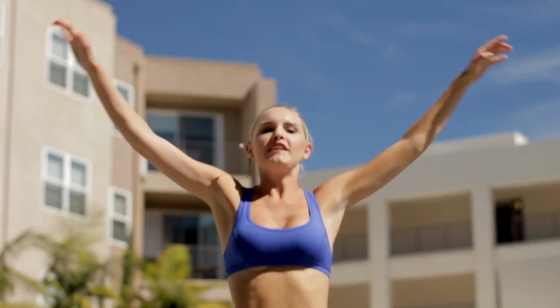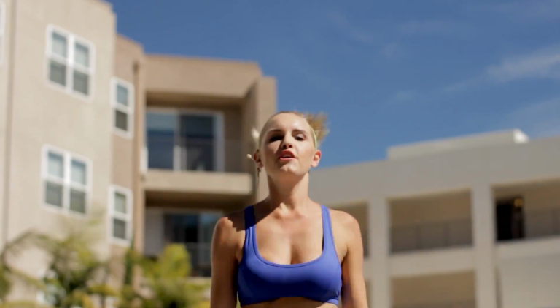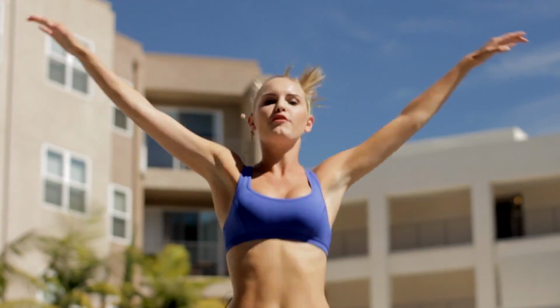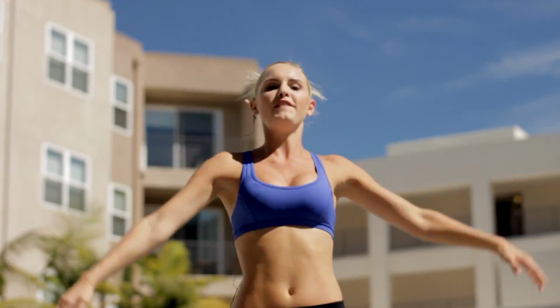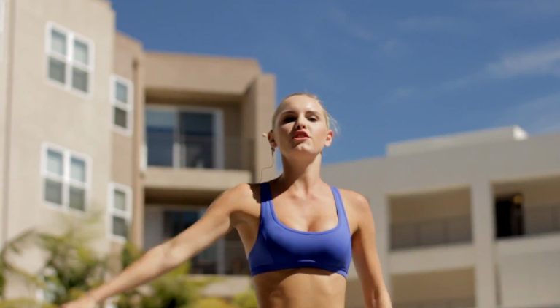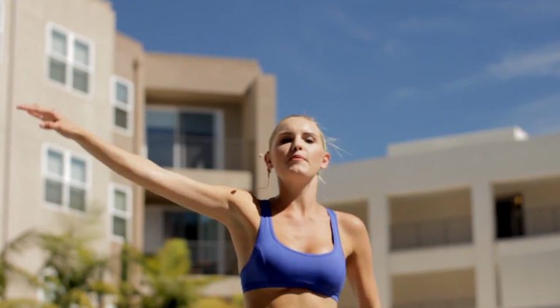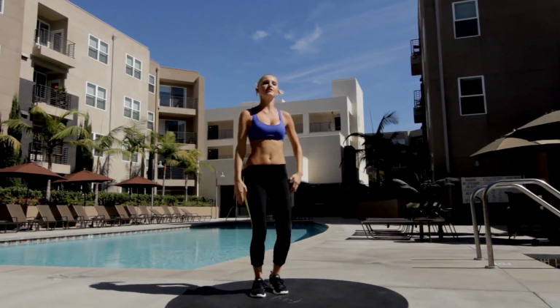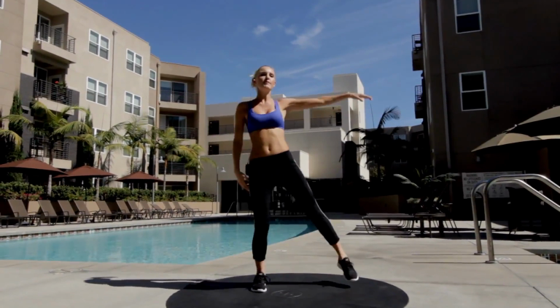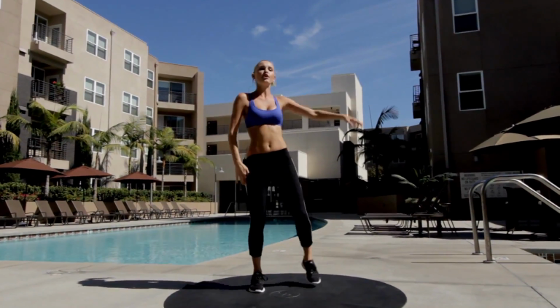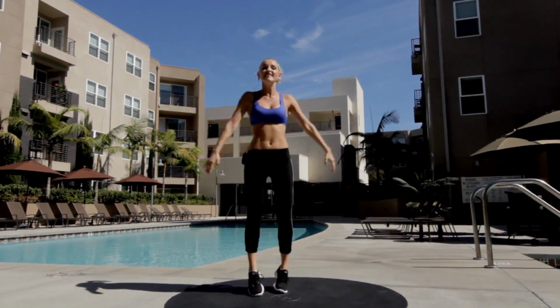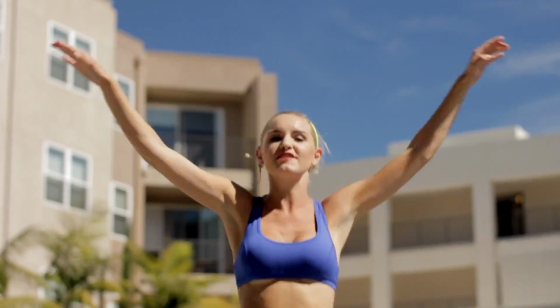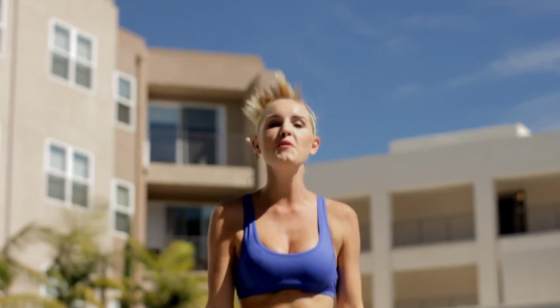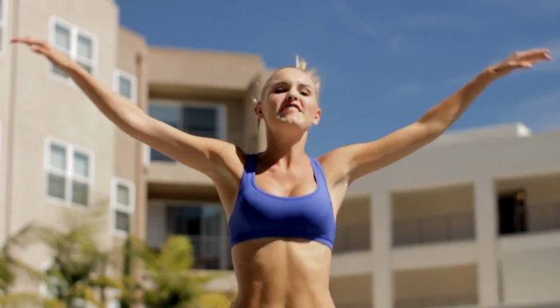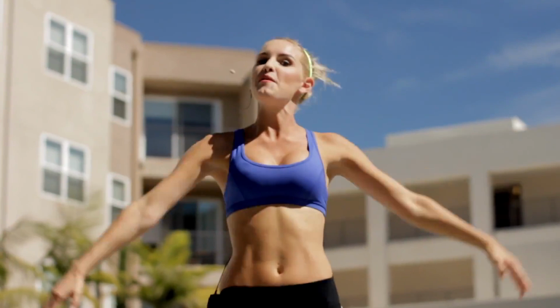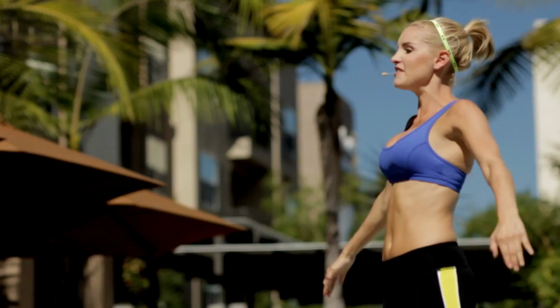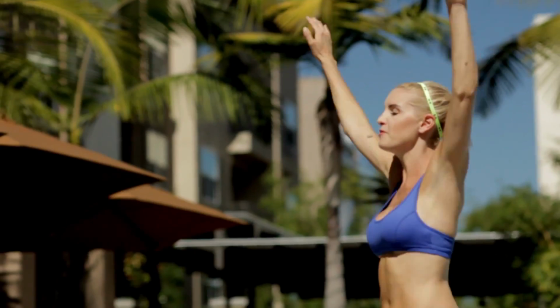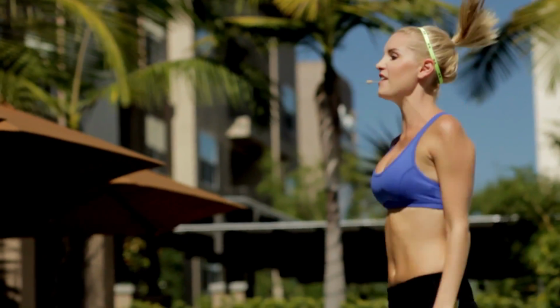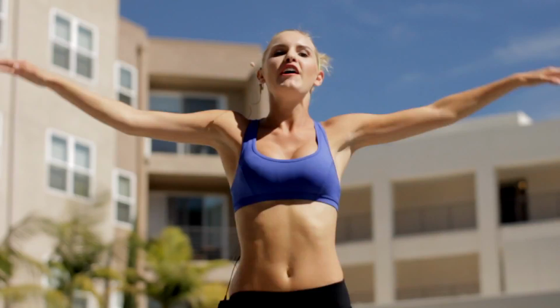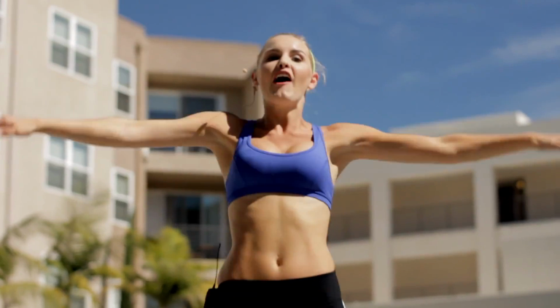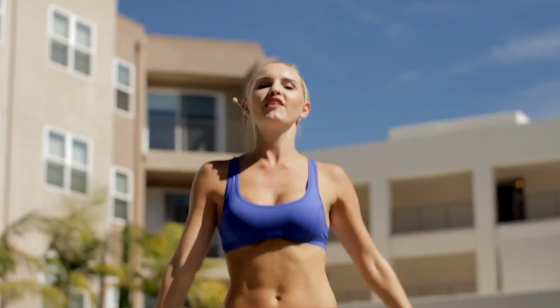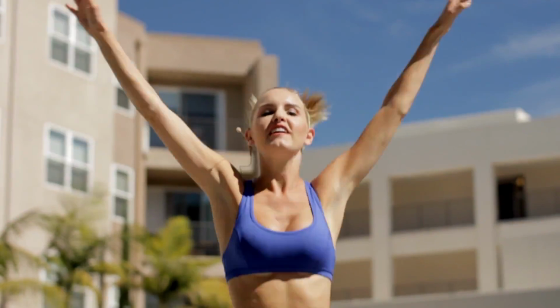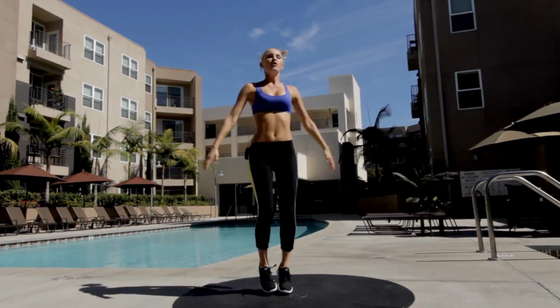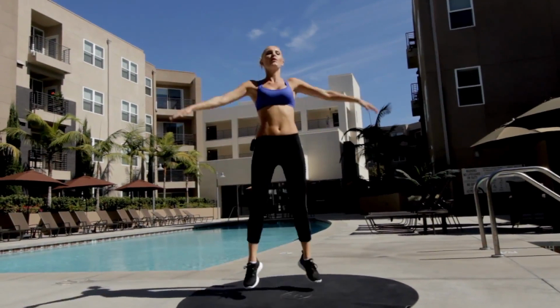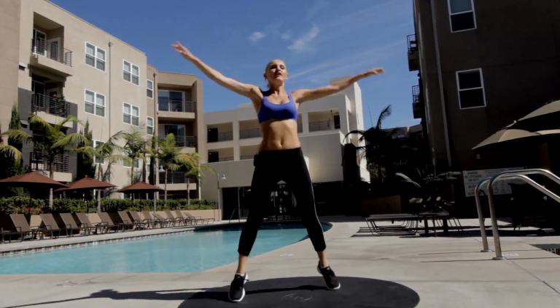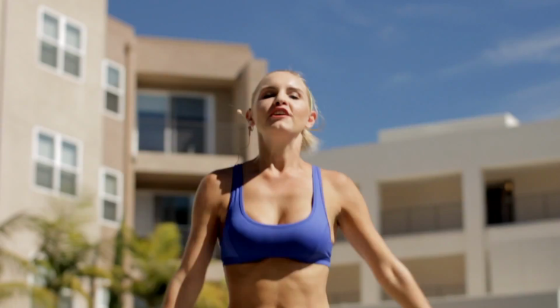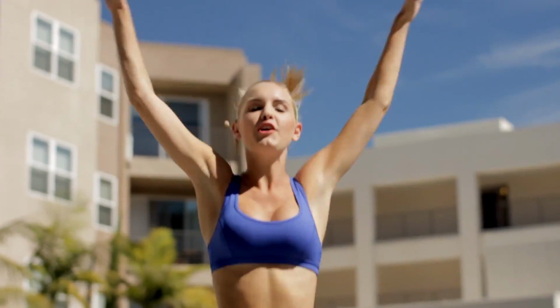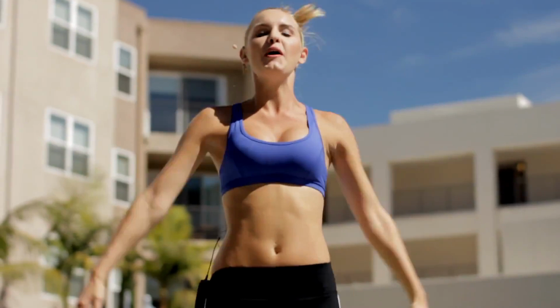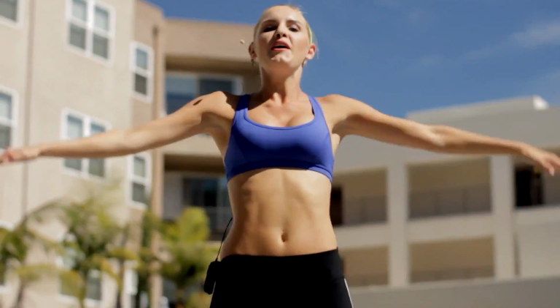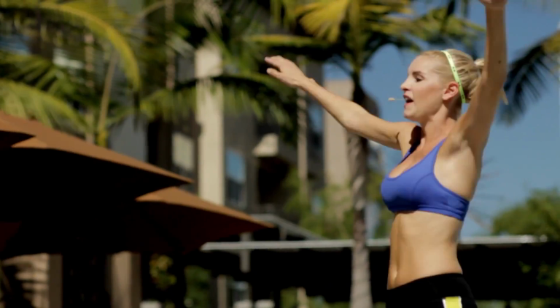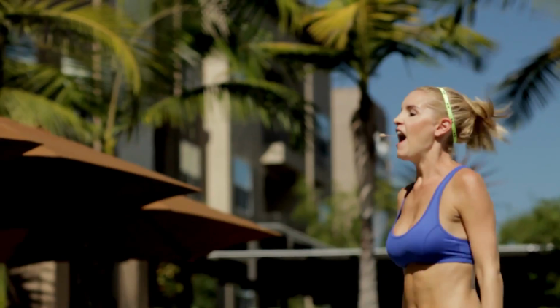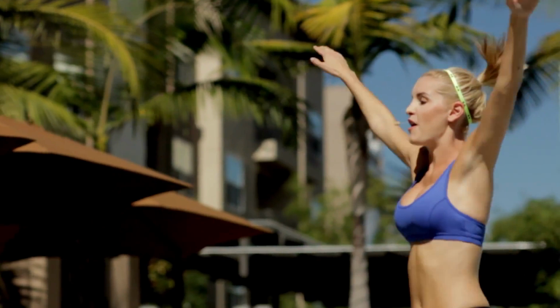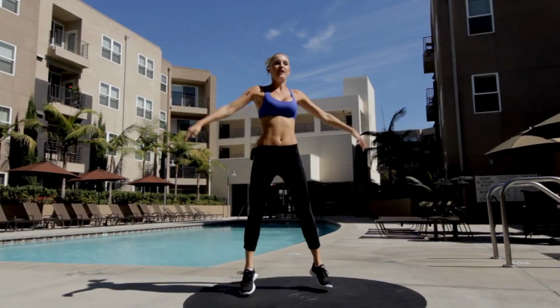Keep going. You can modify it if you want to, just by pulling out to the side. We've only got 10 seconds to go, so let's keep going. Stay with me guys — five, two, and one.